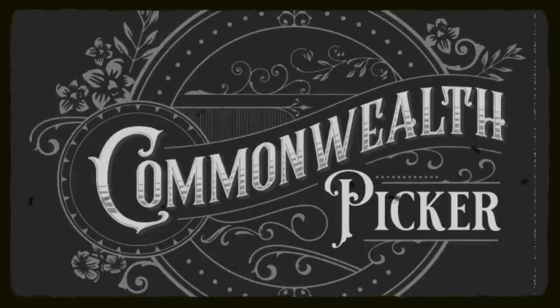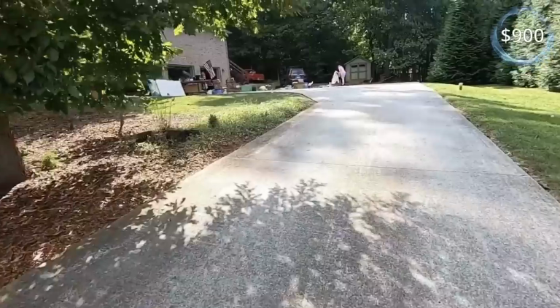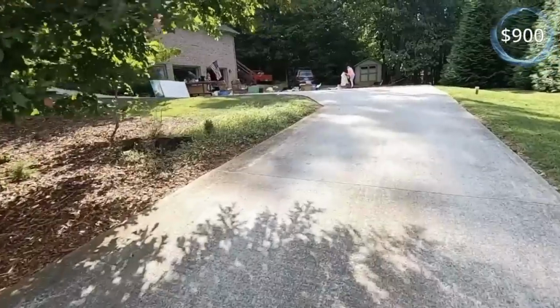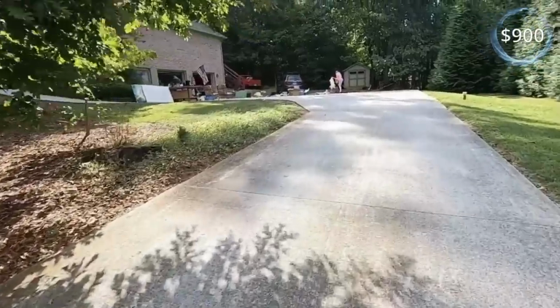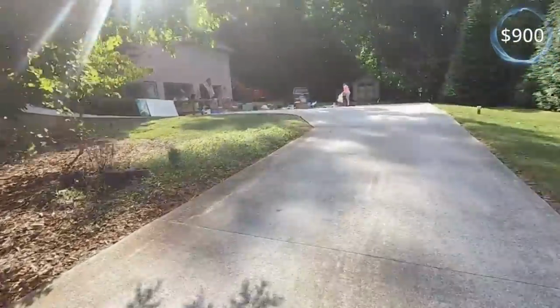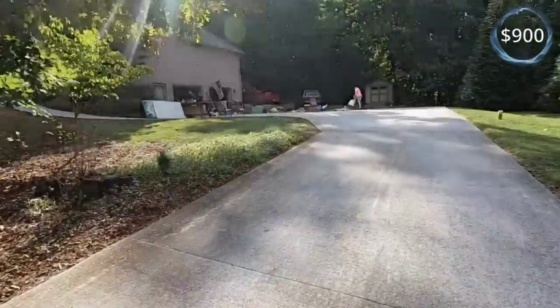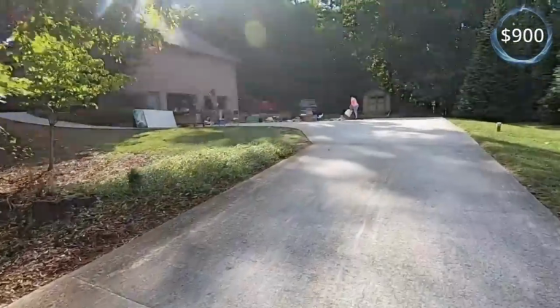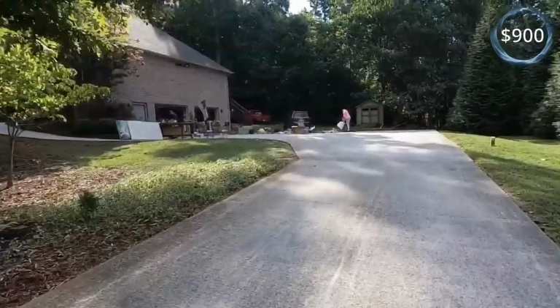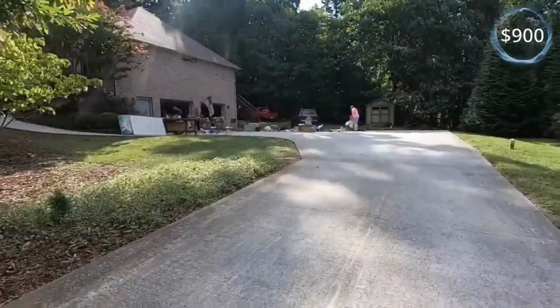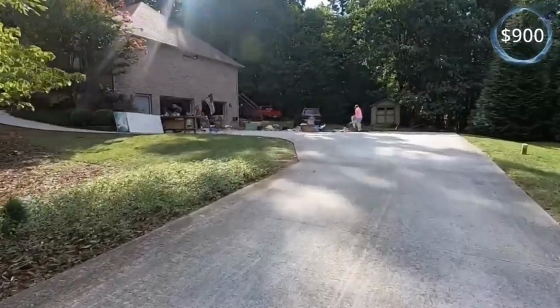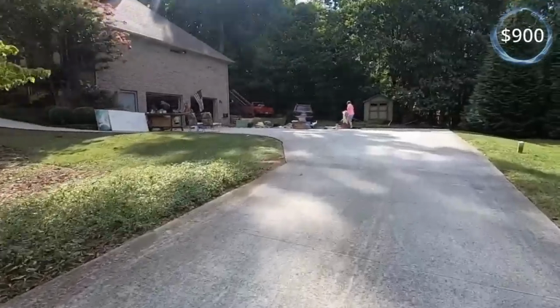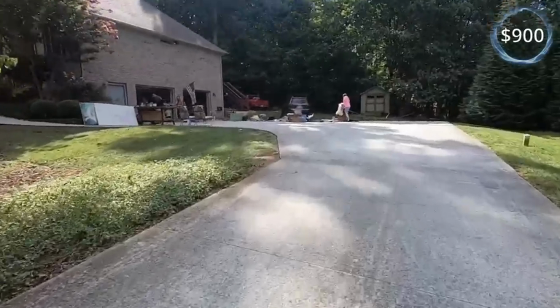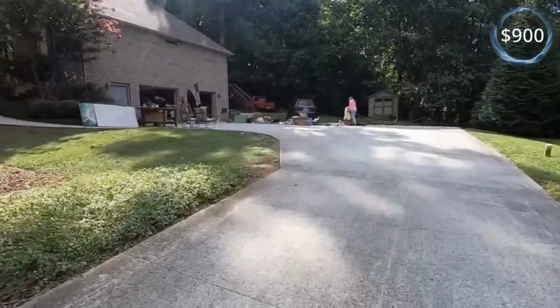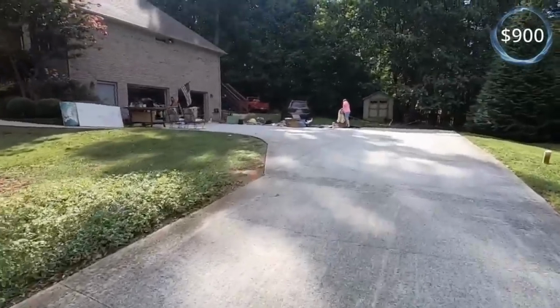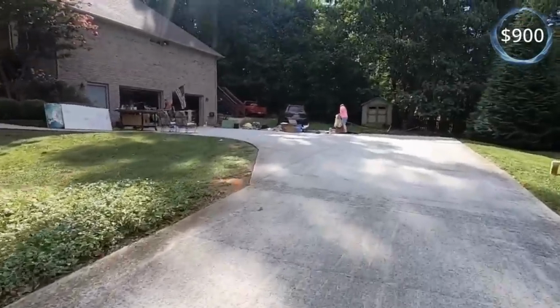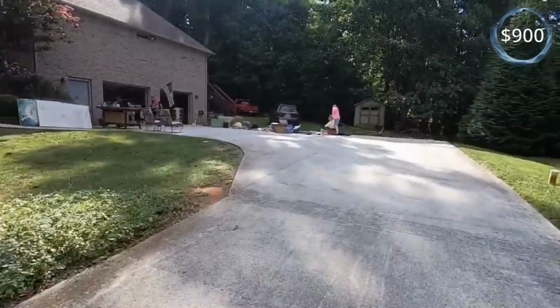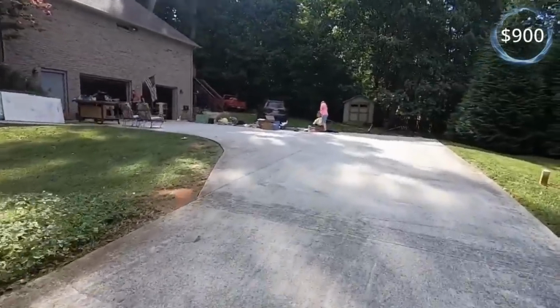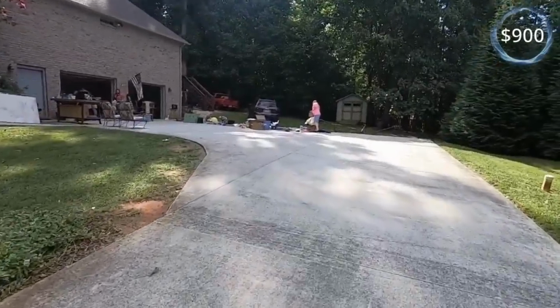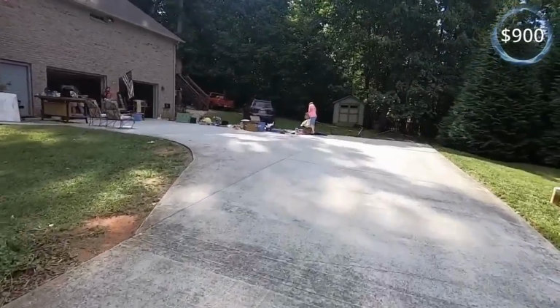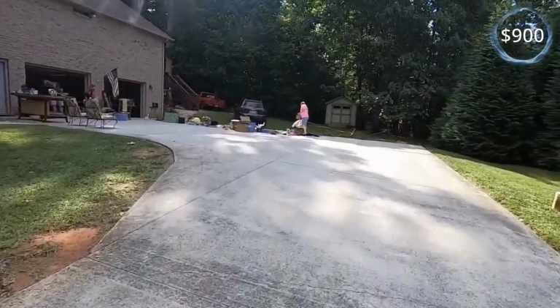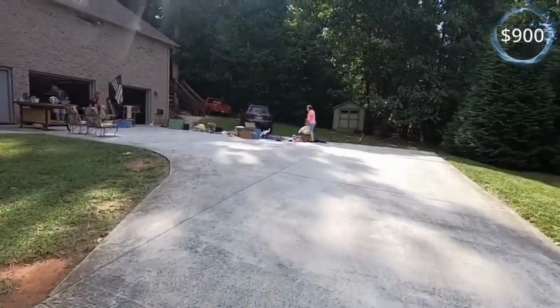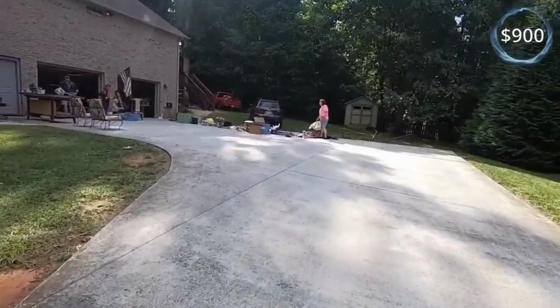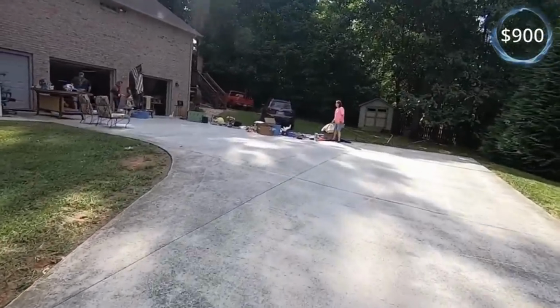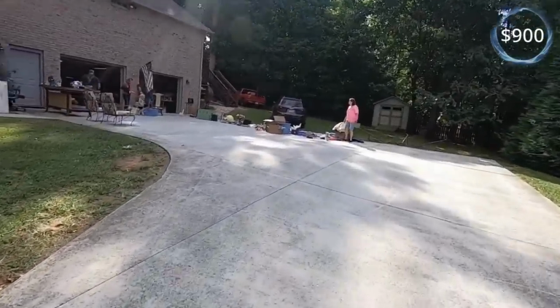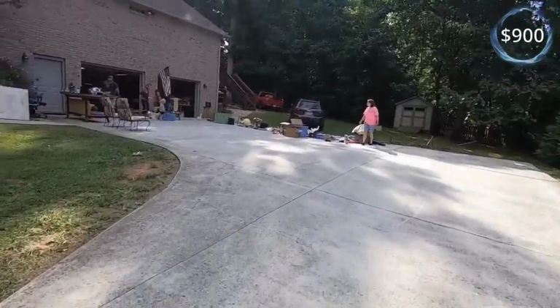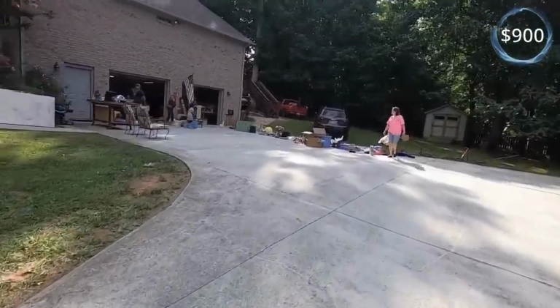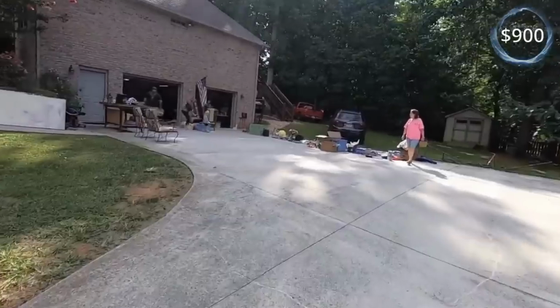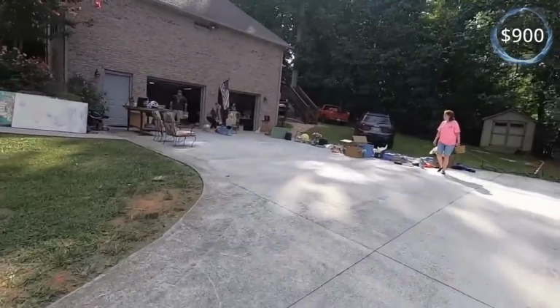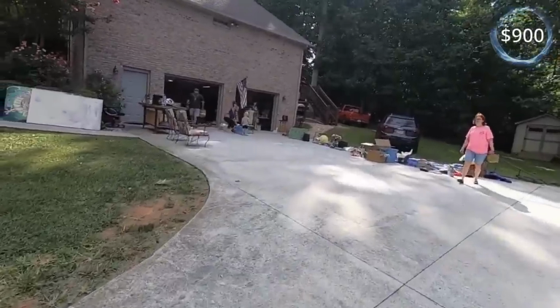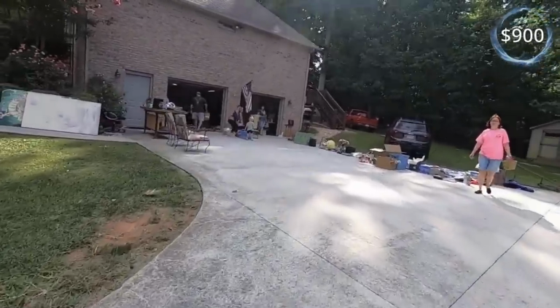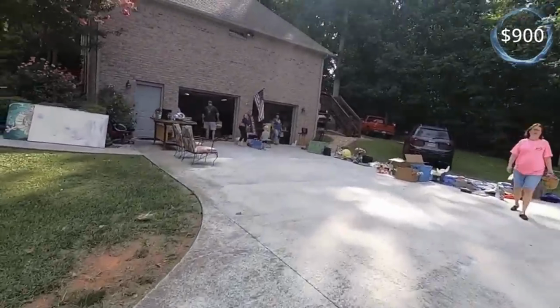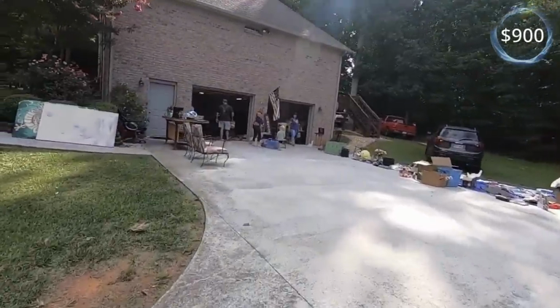I've come to the conclusion that the best place to park is right in front of somebody's driveway — and I don't mean anybody's, I mean the people having the yard sale. Nobody ever parks there.